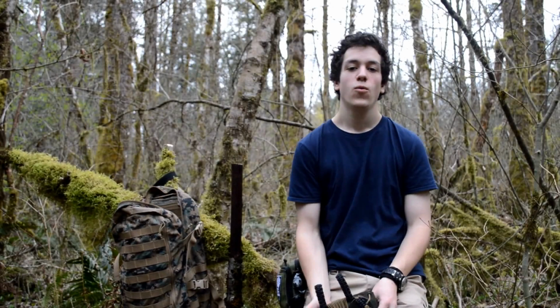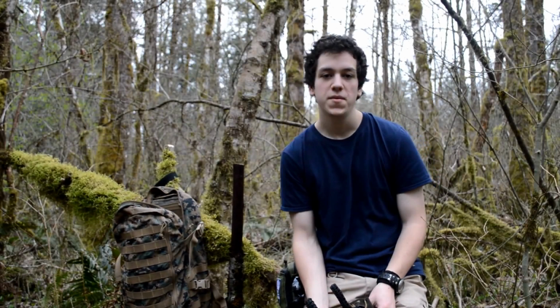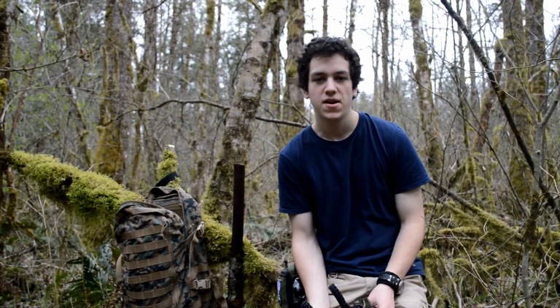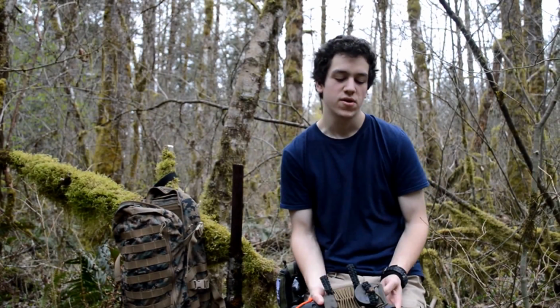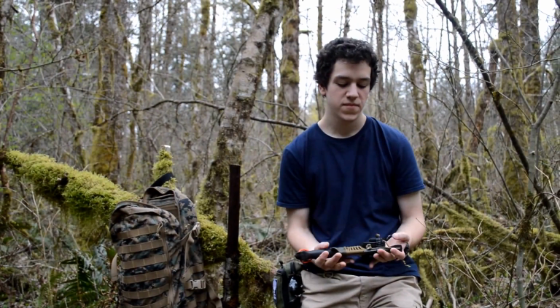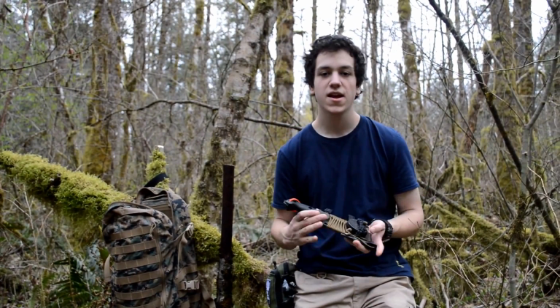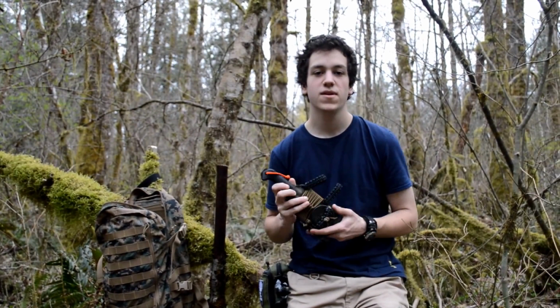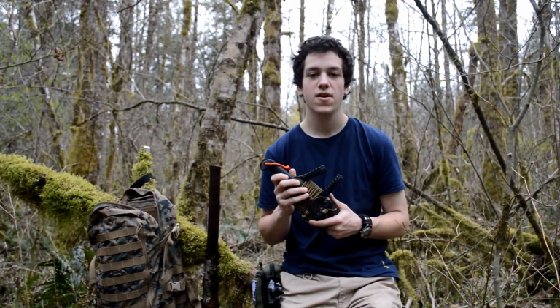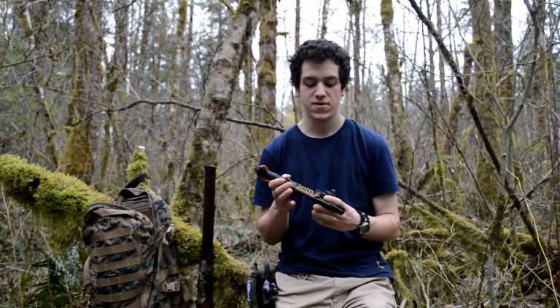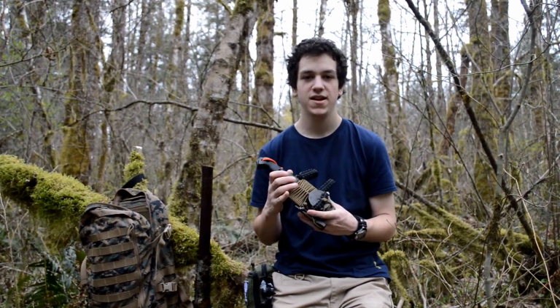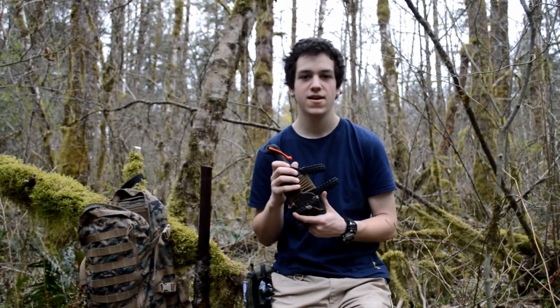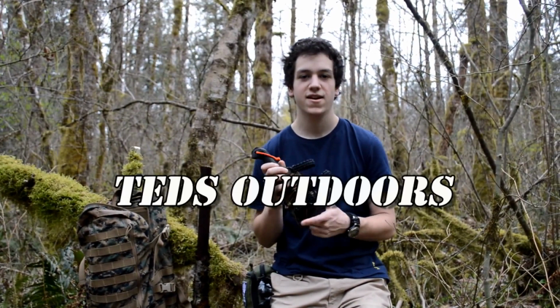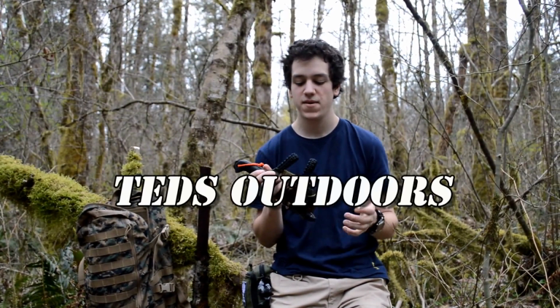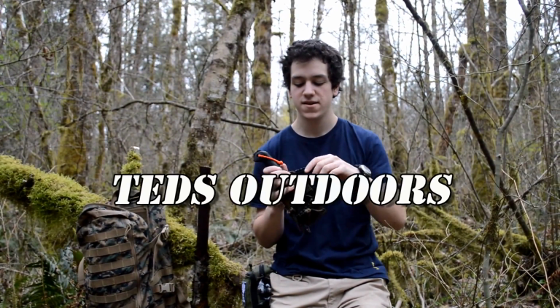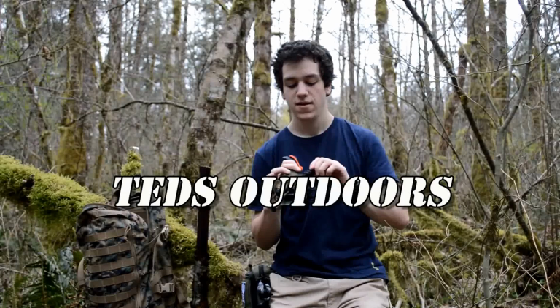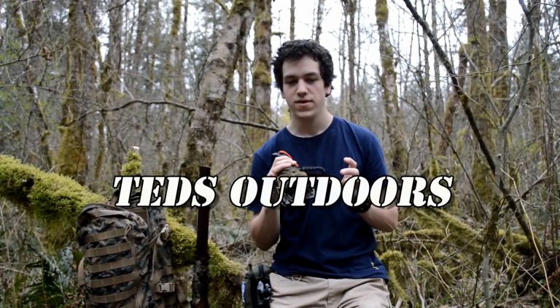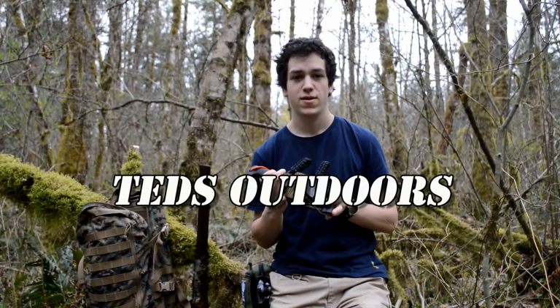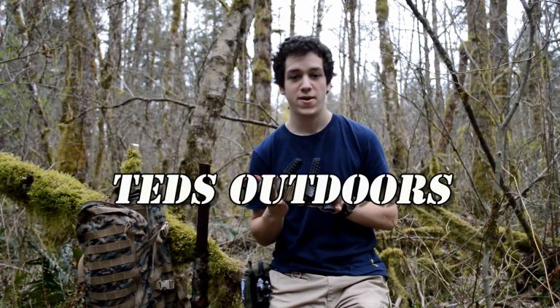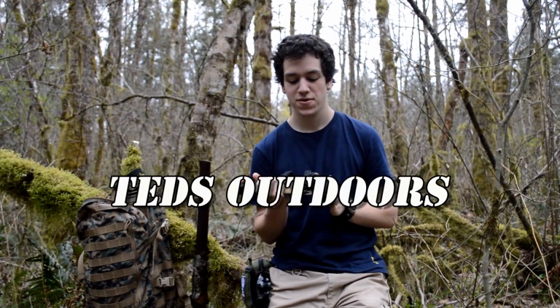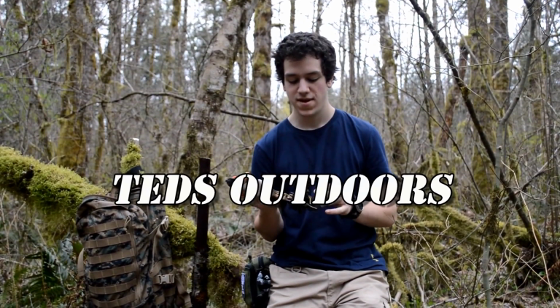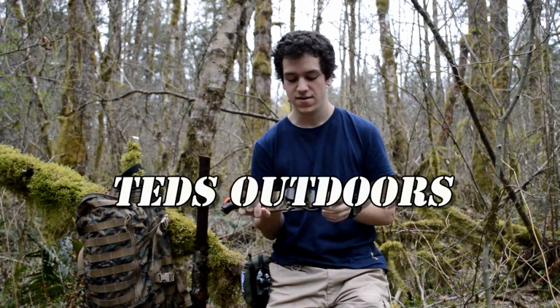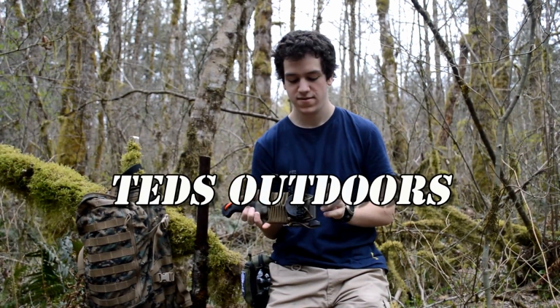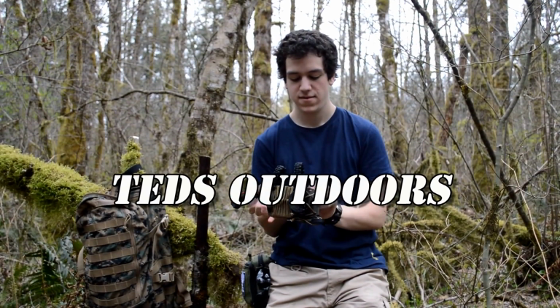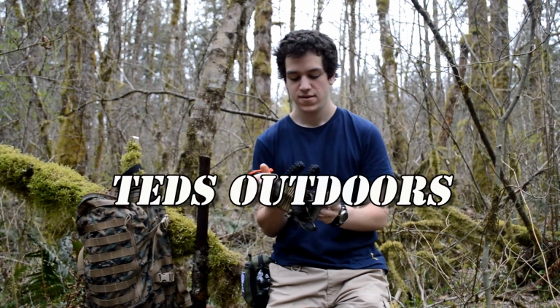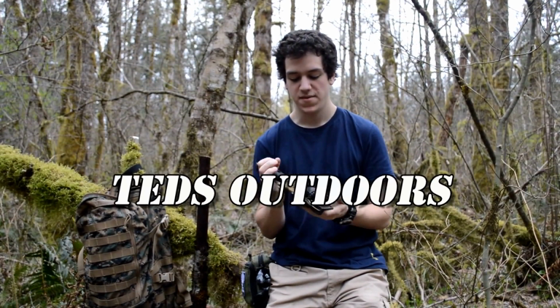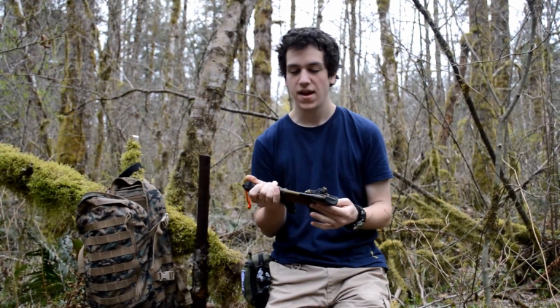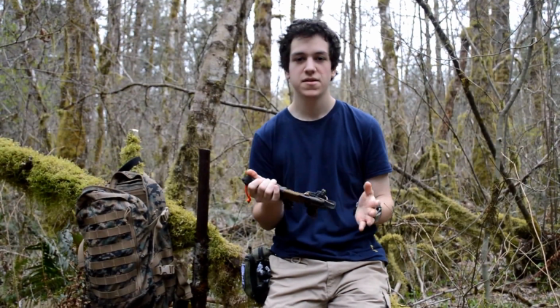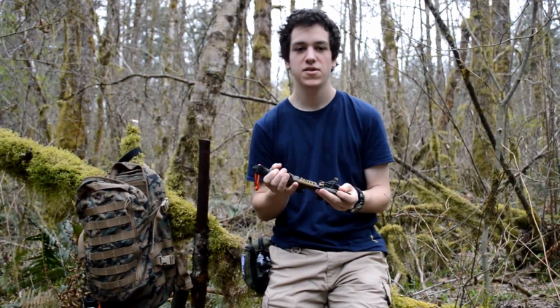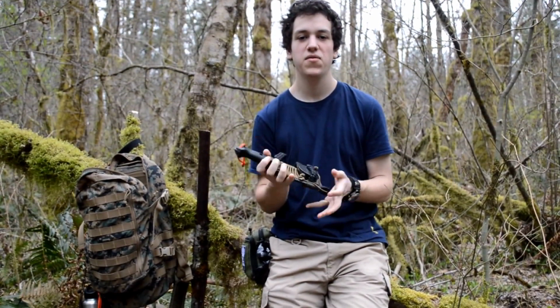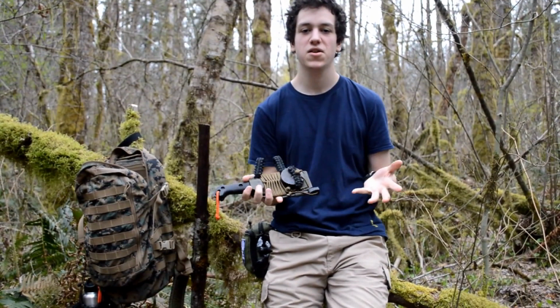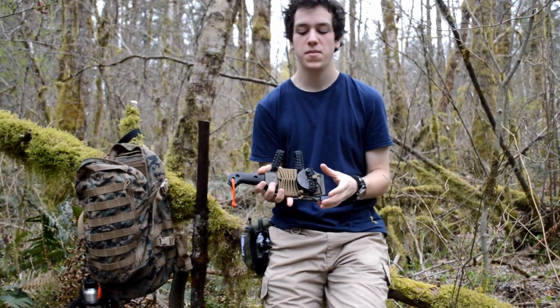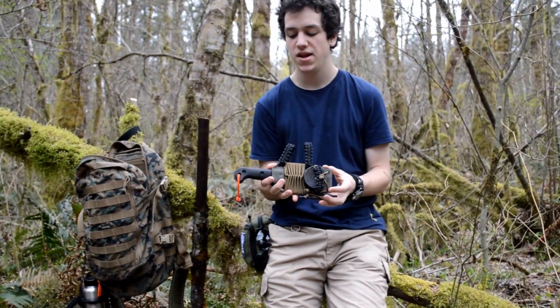Welcome to Ted's Outdoors. Today I just wanted to talk about the sheath that I customized with a lot of paracord and some other things. I just want to give you guys a close up on this sheath.